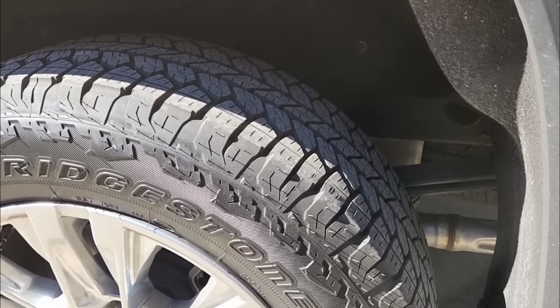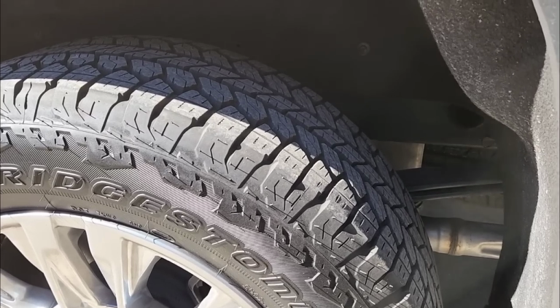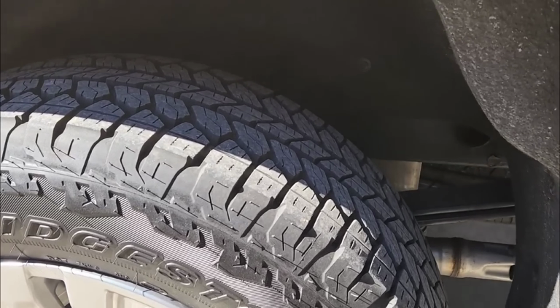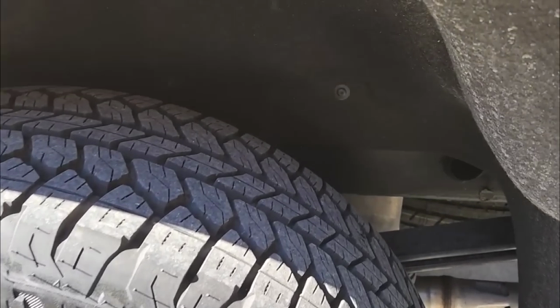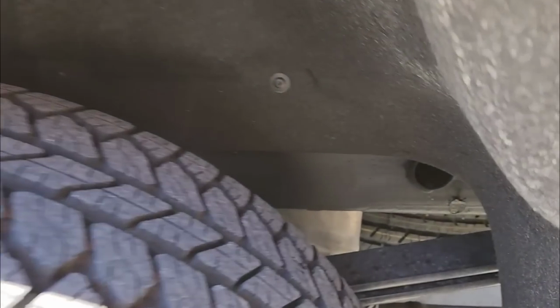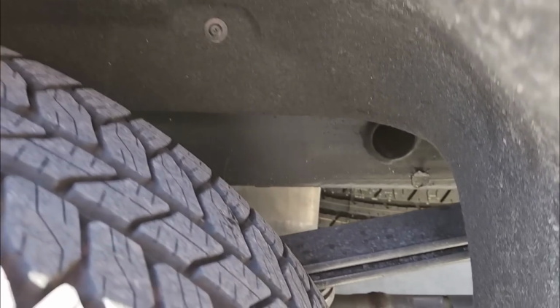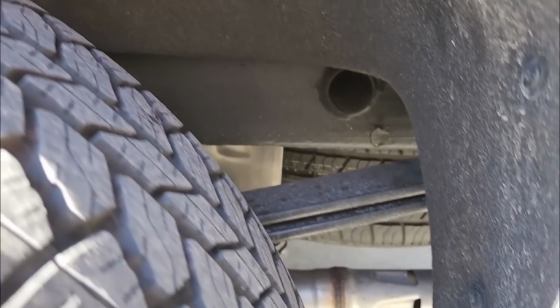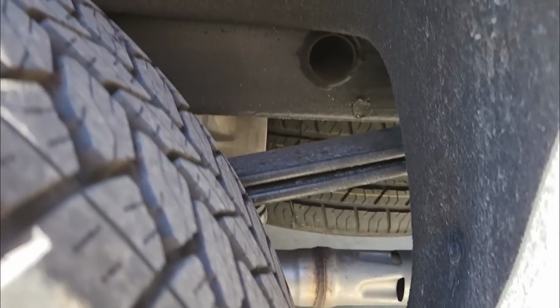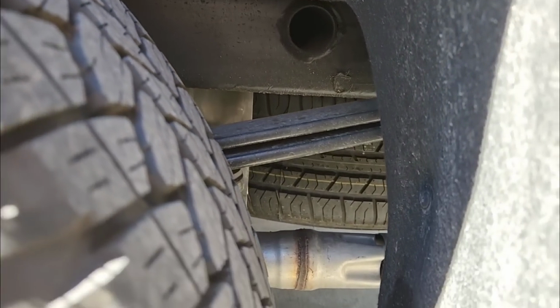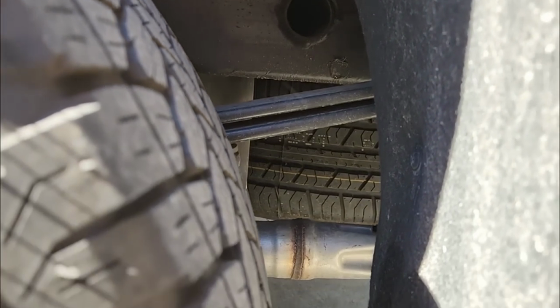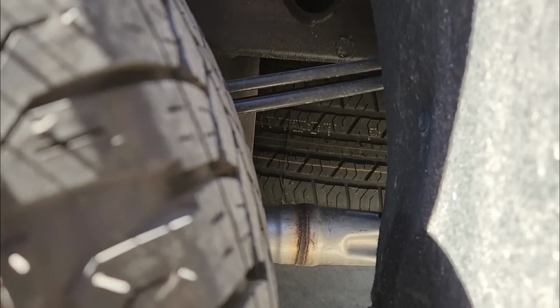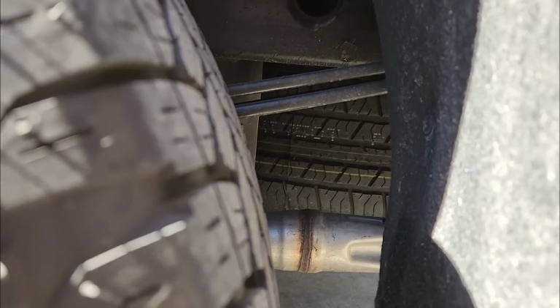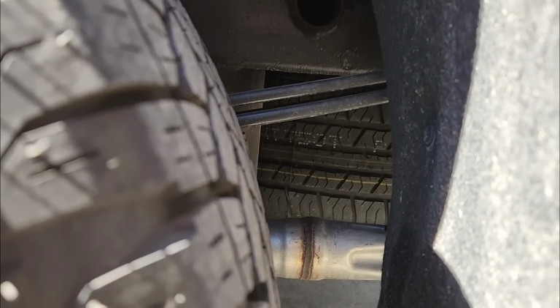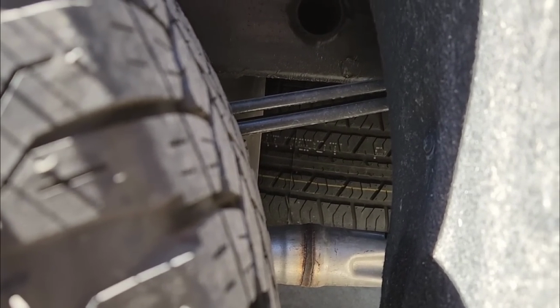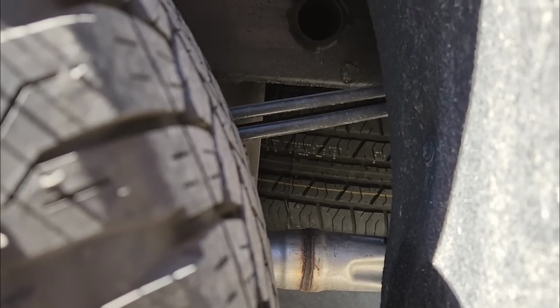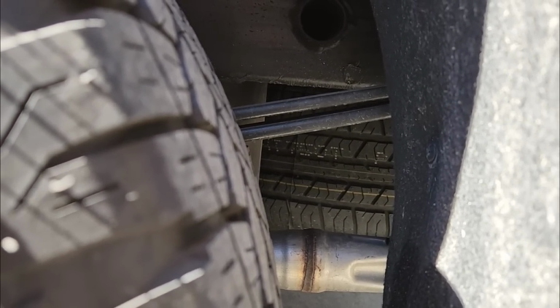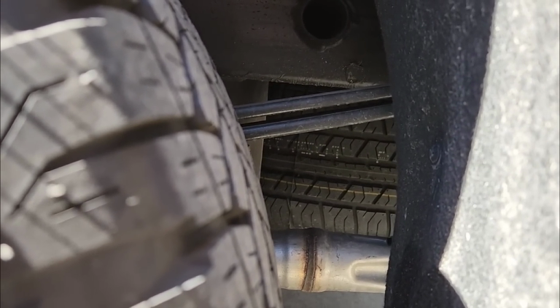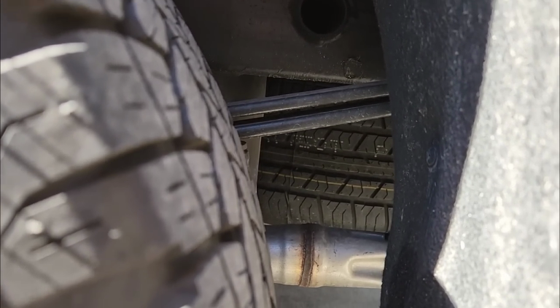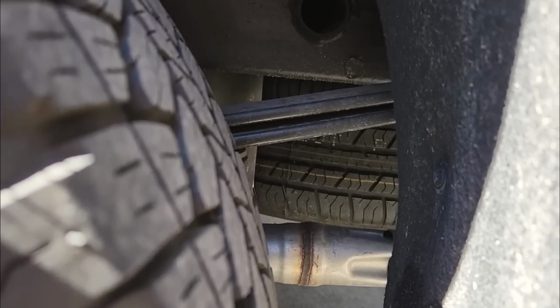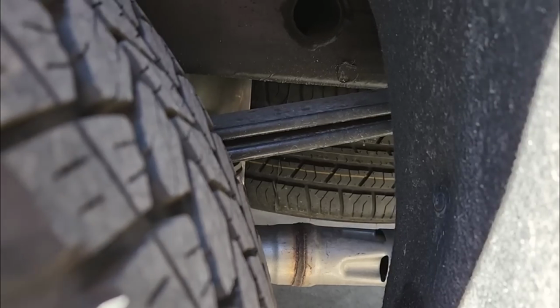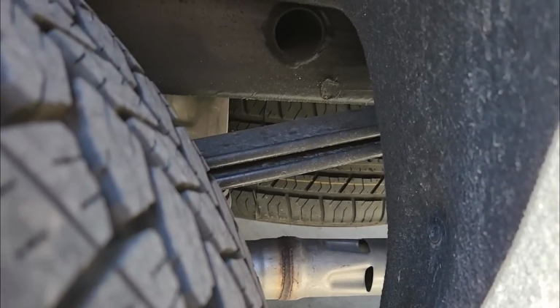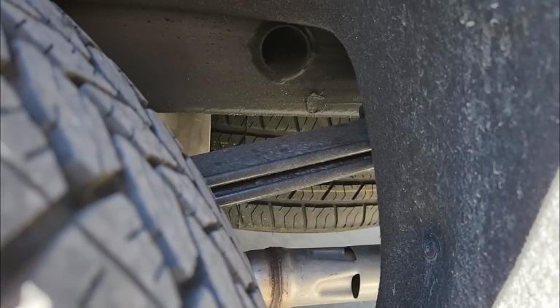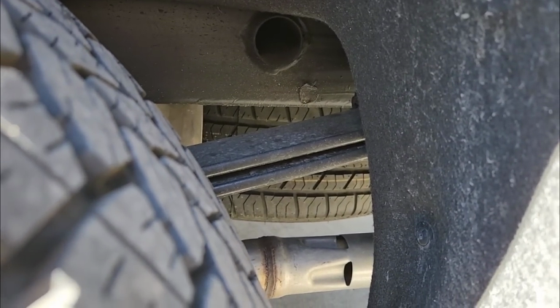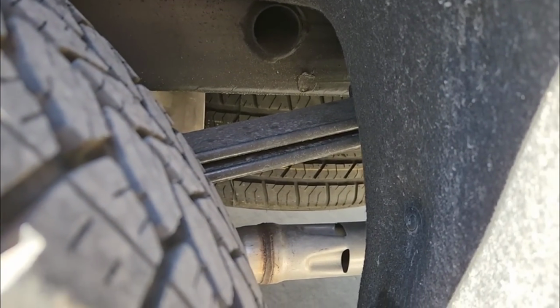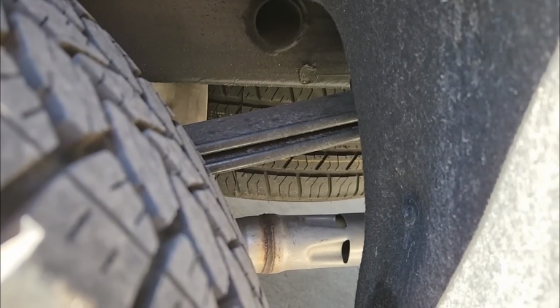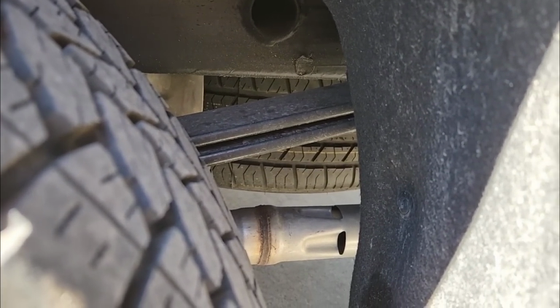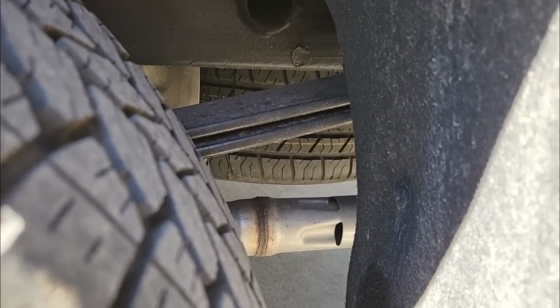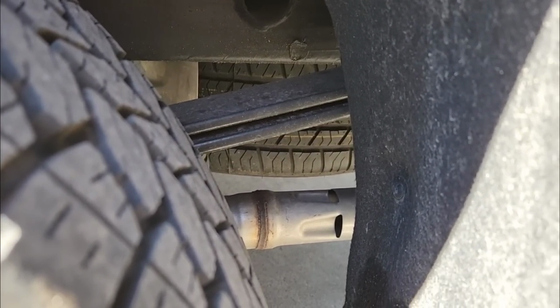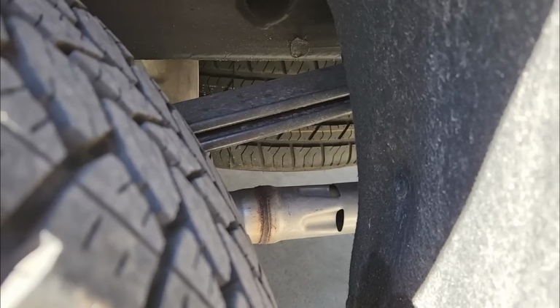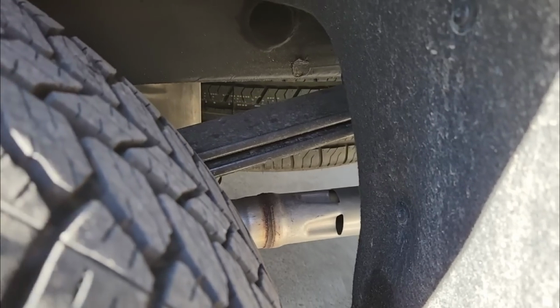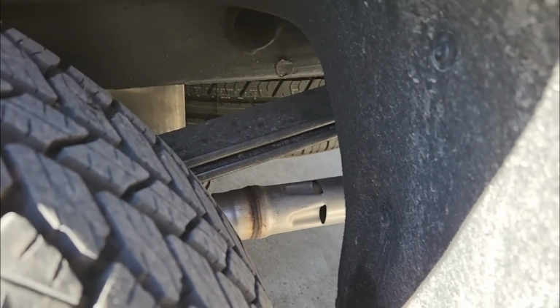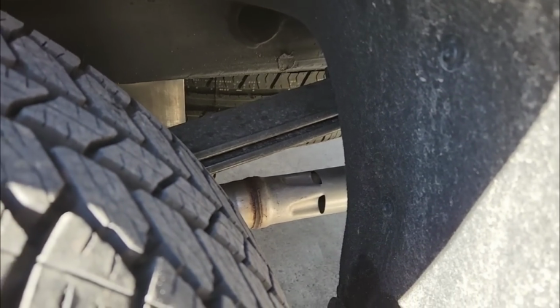So we're here at the back of the truck and check this out. There is about a quarter-inch space between the leaf springs. This is what folks tell me is causing the sound, according to the research I've done.